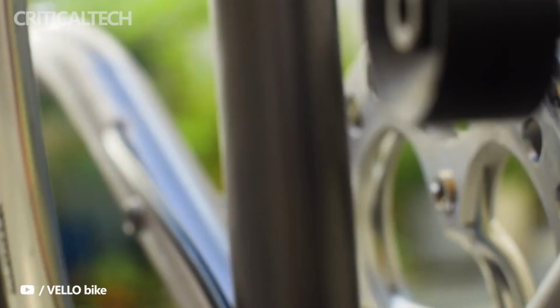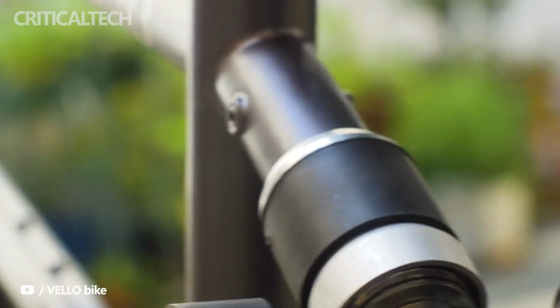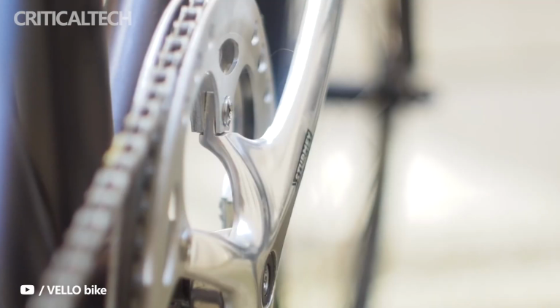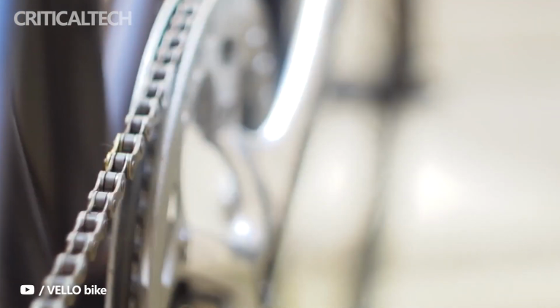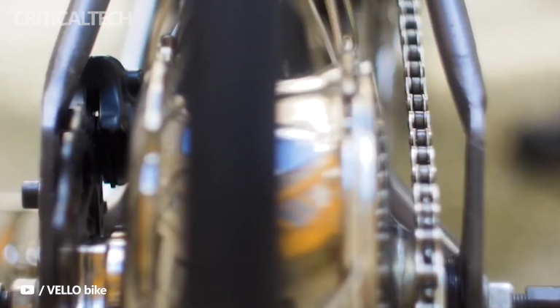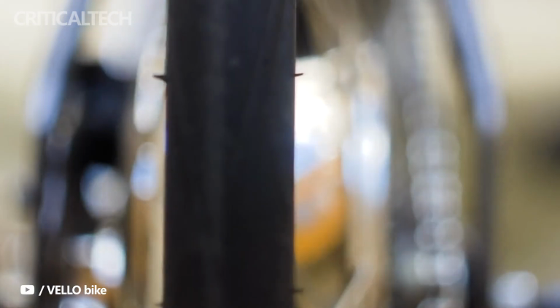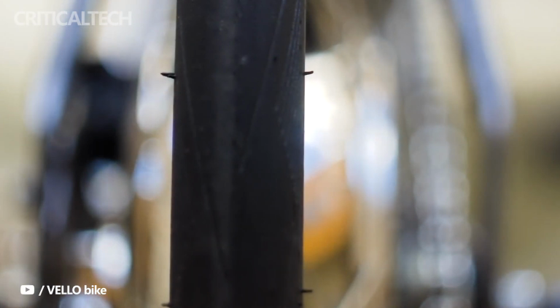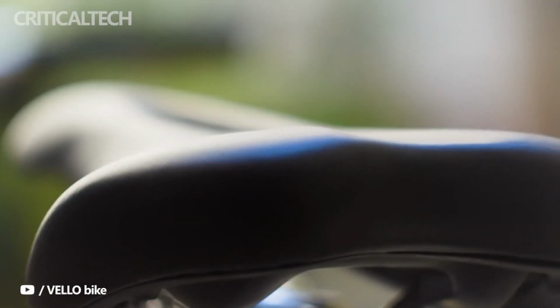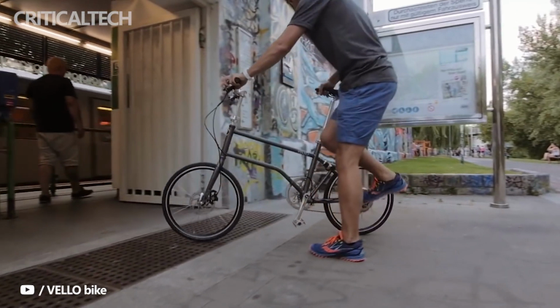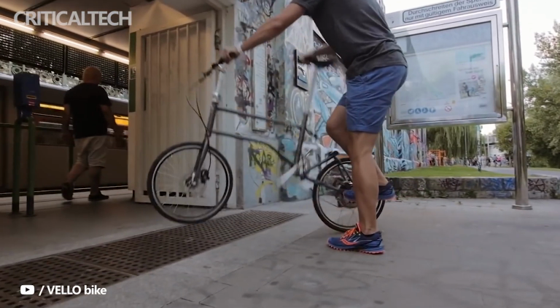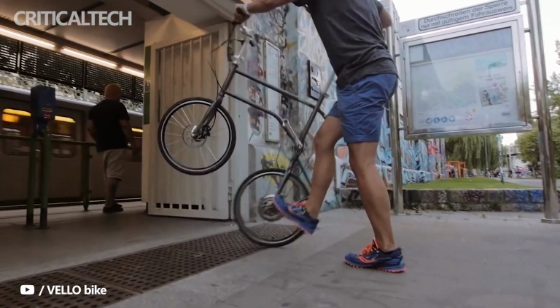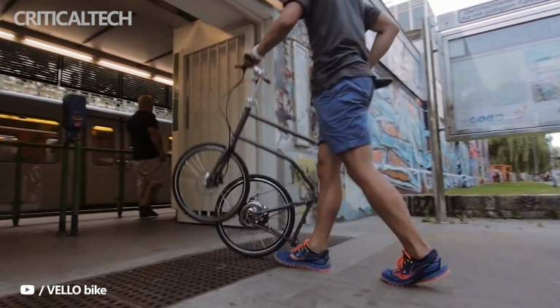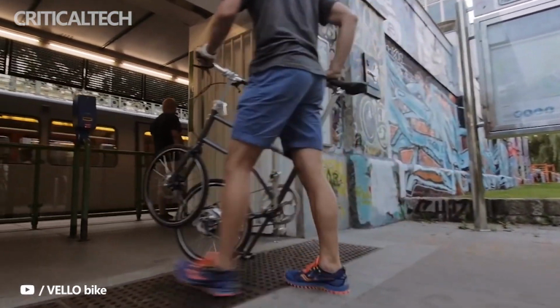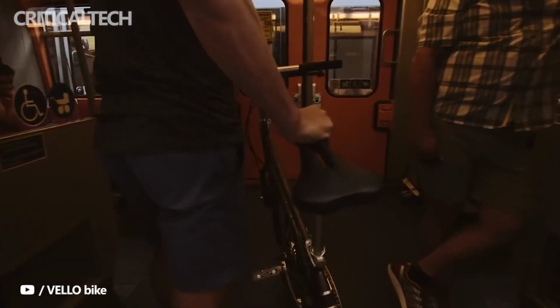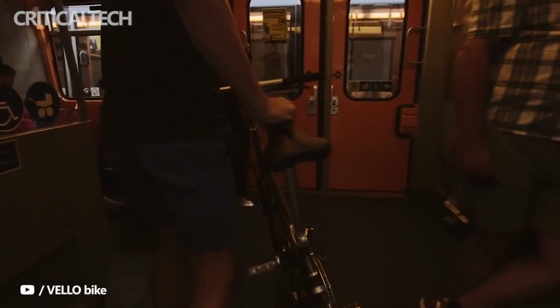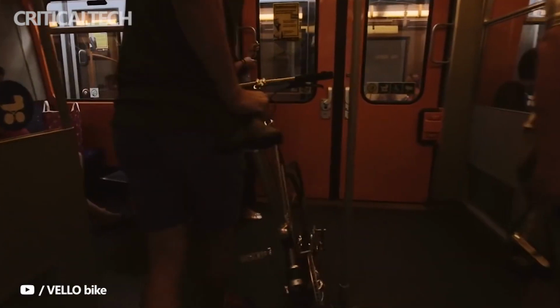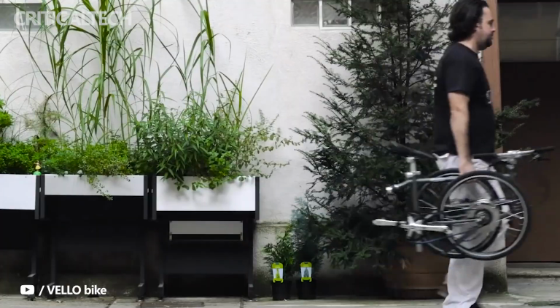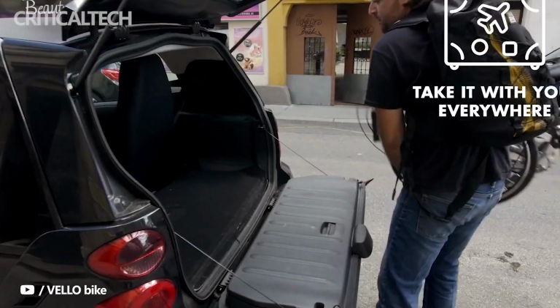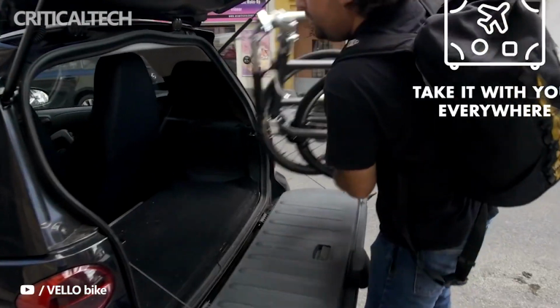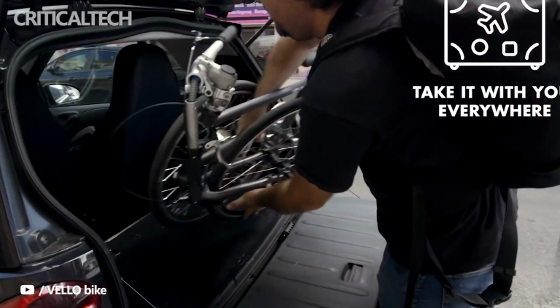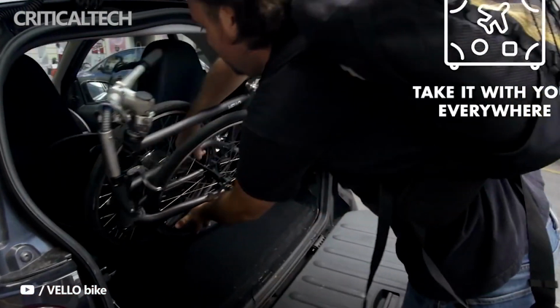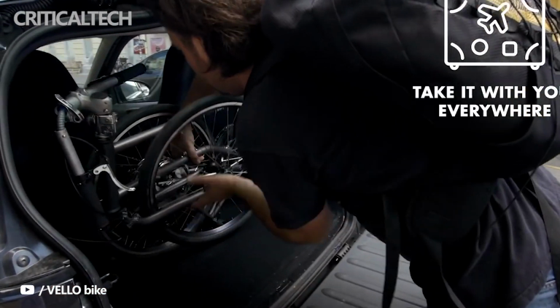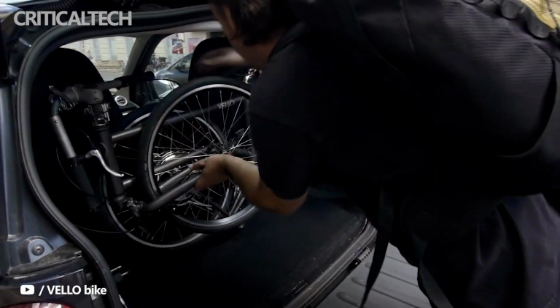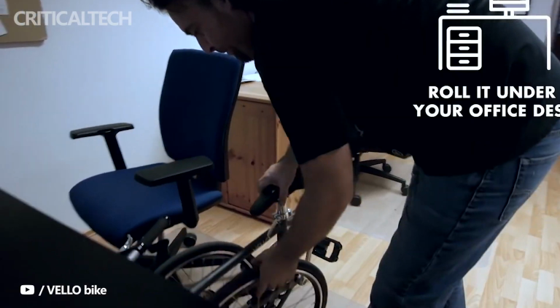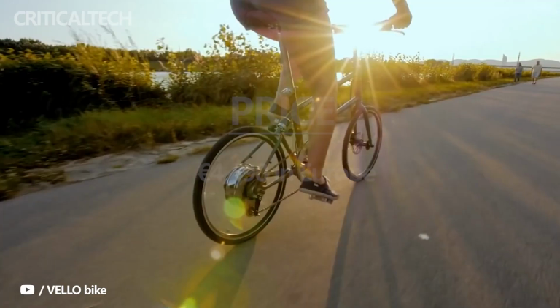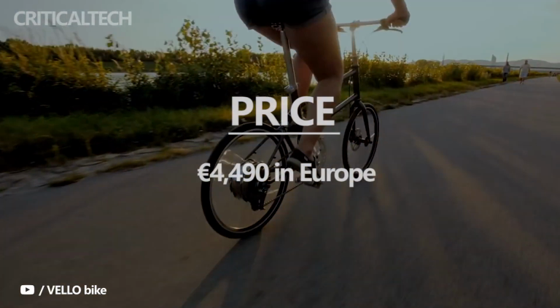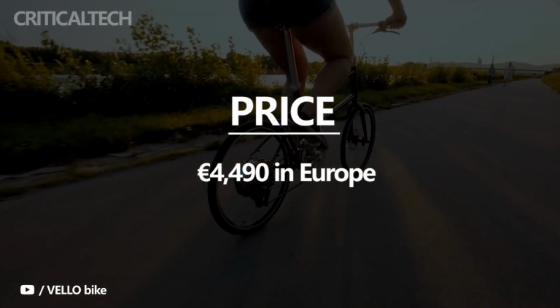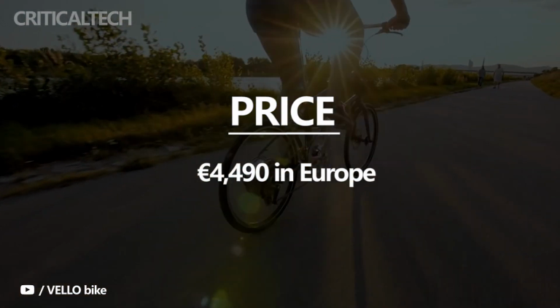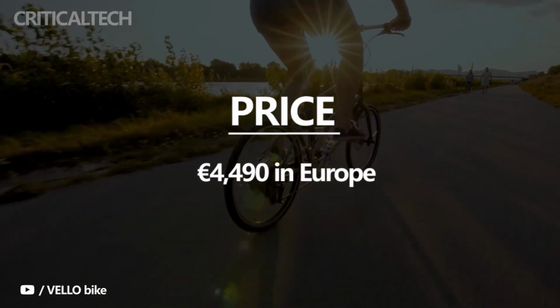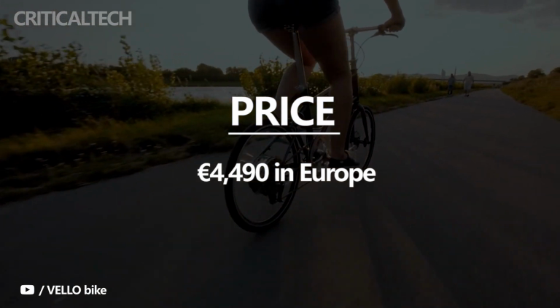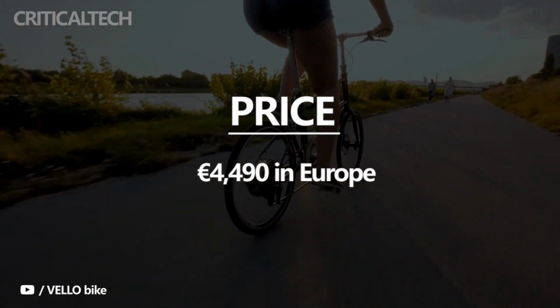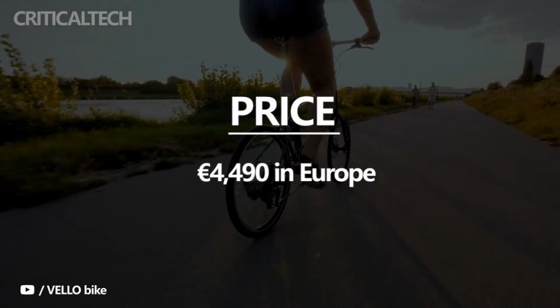The bike has app connectivity support to get information and GPS on the go. It also has an electronic lock, anti-theft technology, and external remote control. The Velo Titanium e-bike carries a hefty price tag of €4,490 in Europe and comes with several accessories.